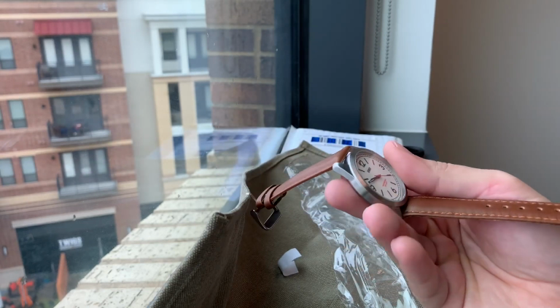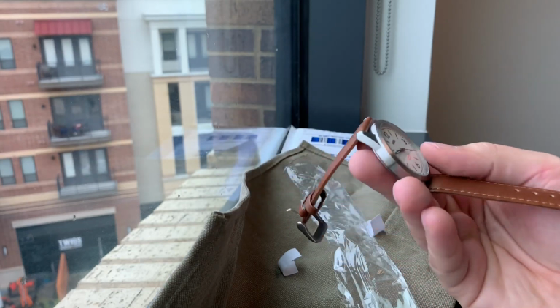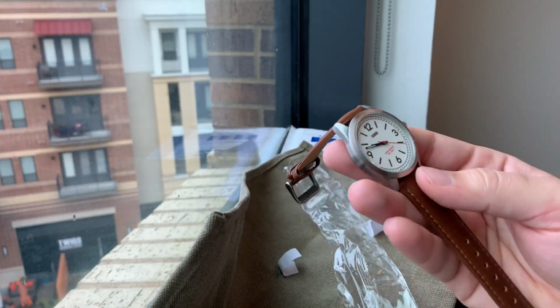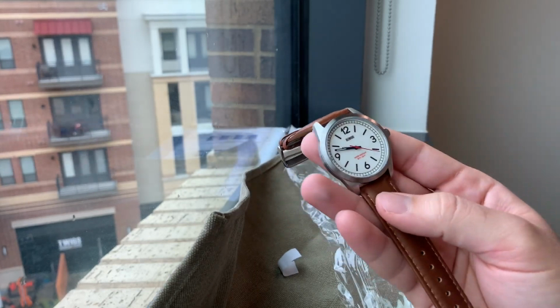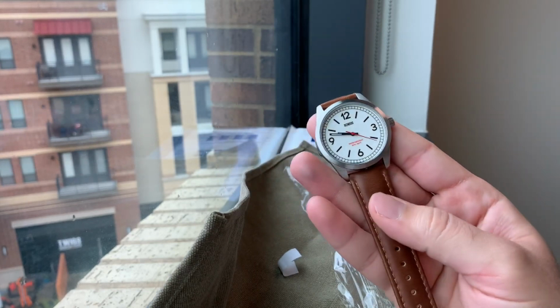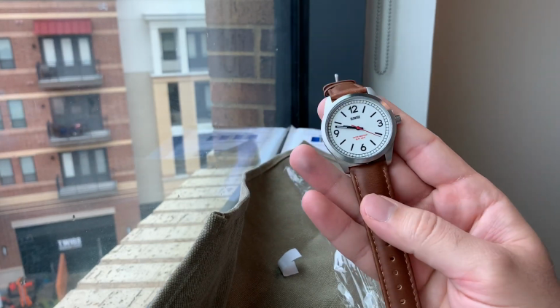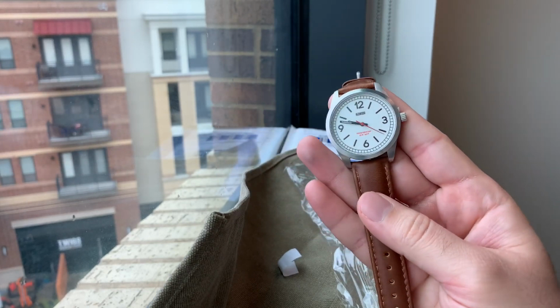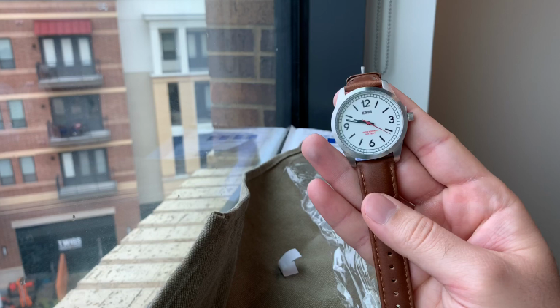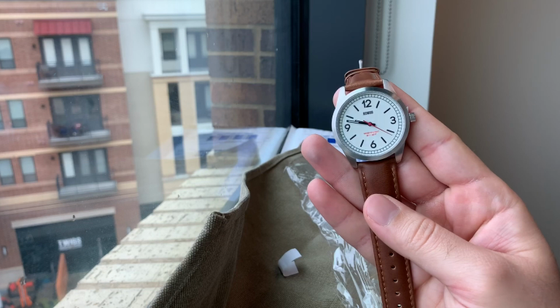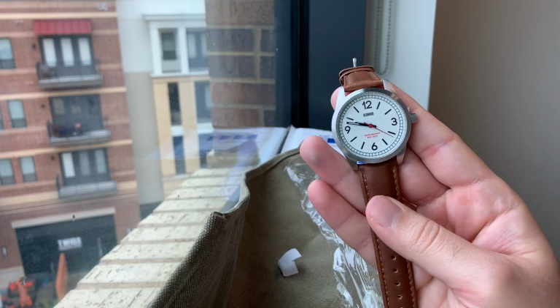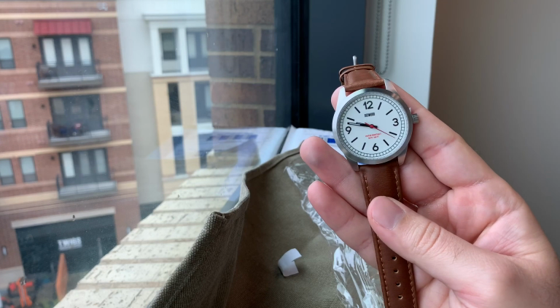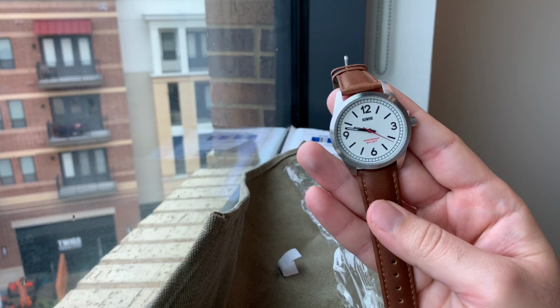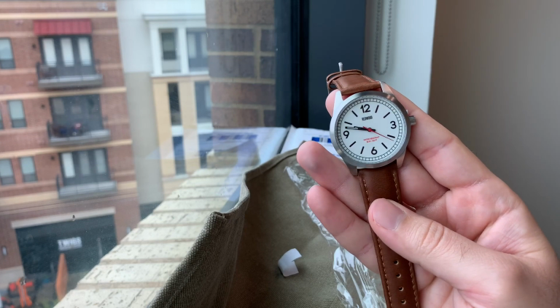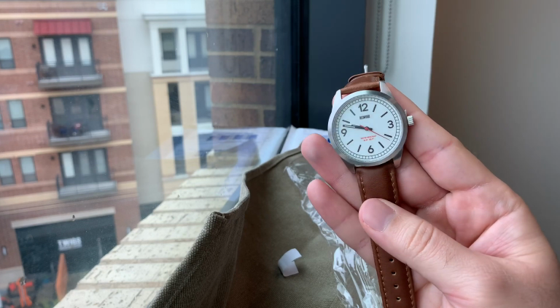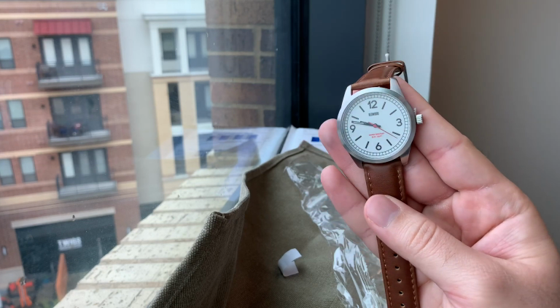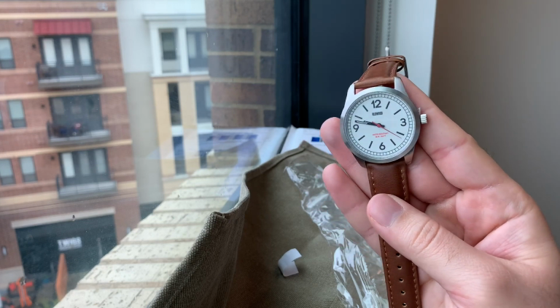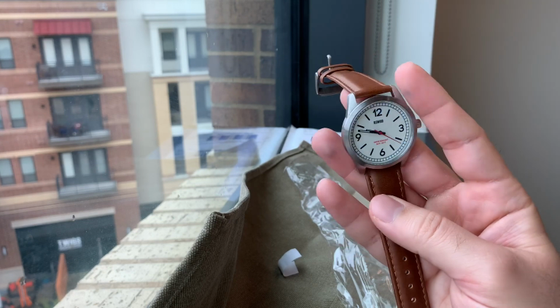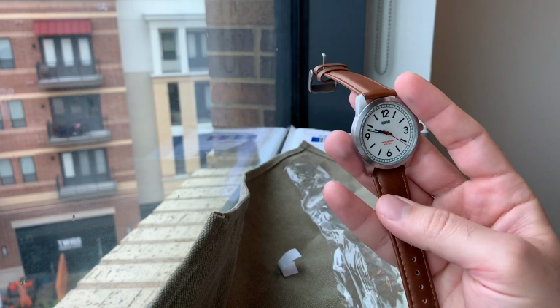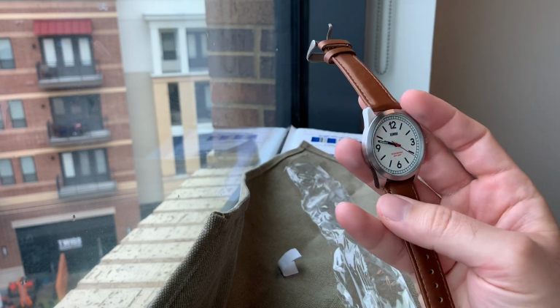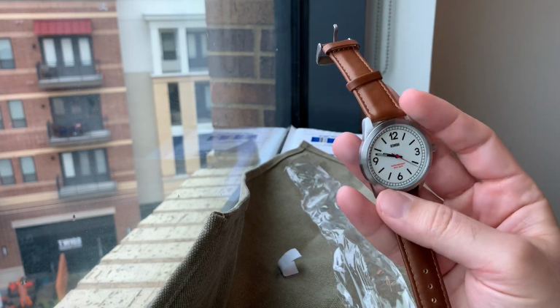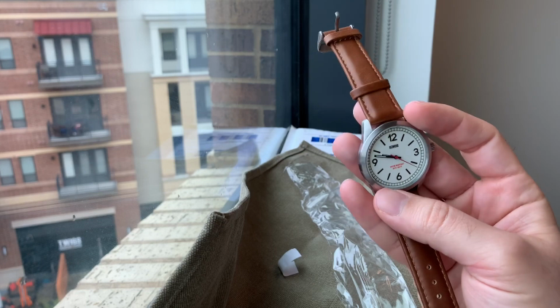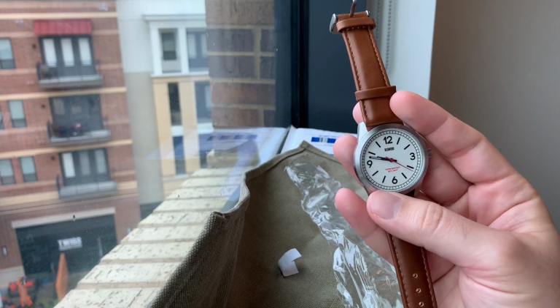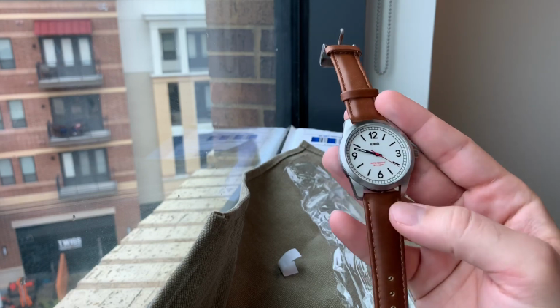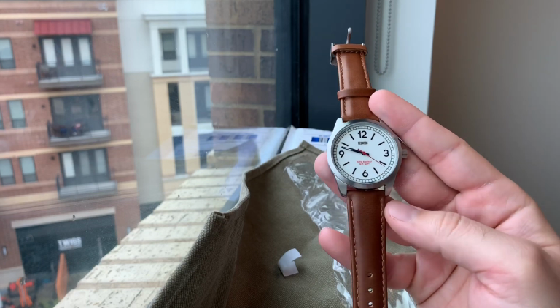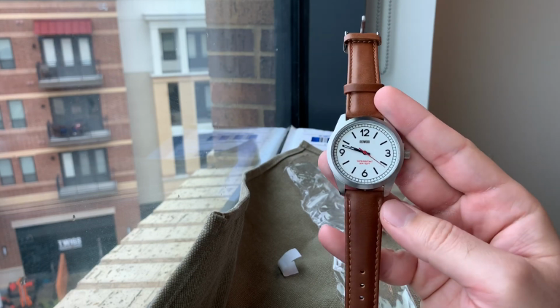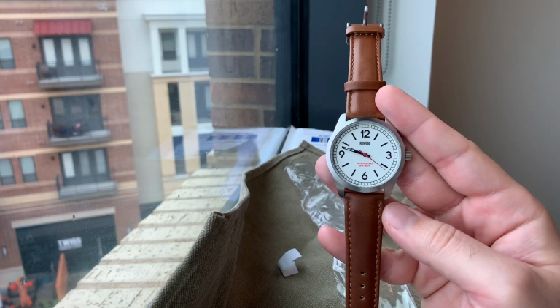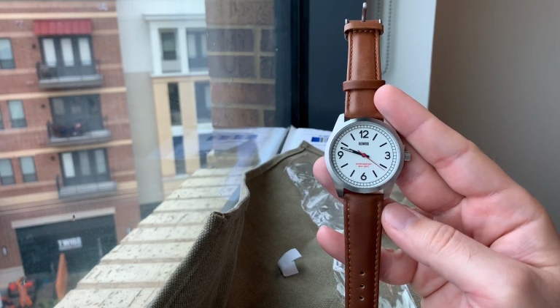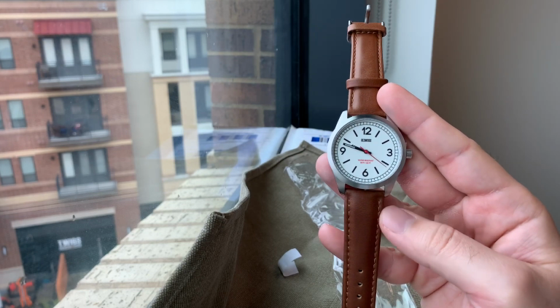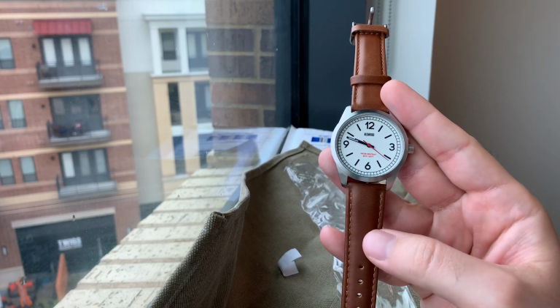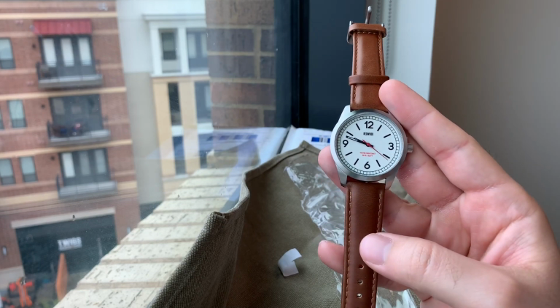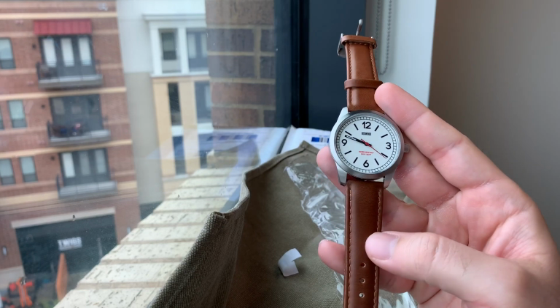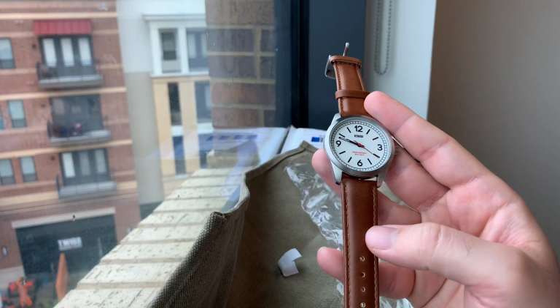I don't think I see a lot of watches these days that say the exact manufacturing month and year, but there we have it guys — the Redwood field watch with a white dial on a brown leather strap.